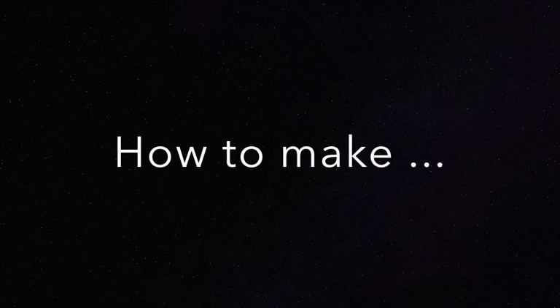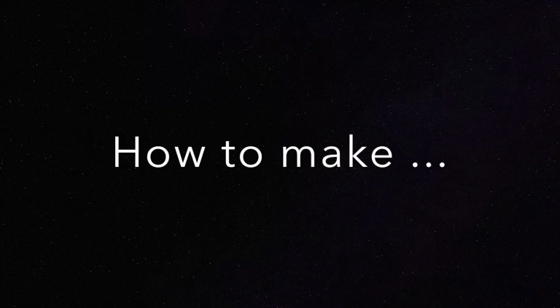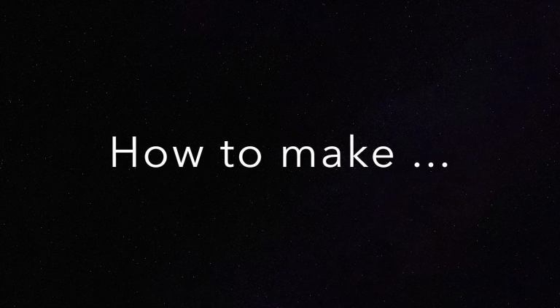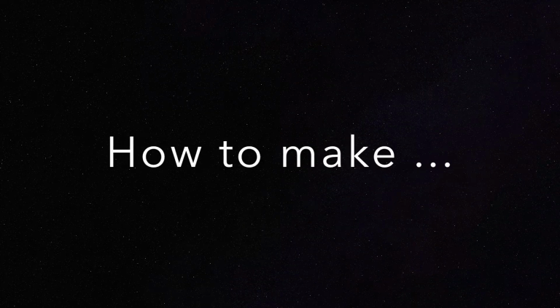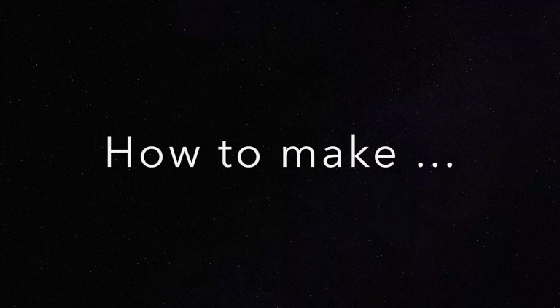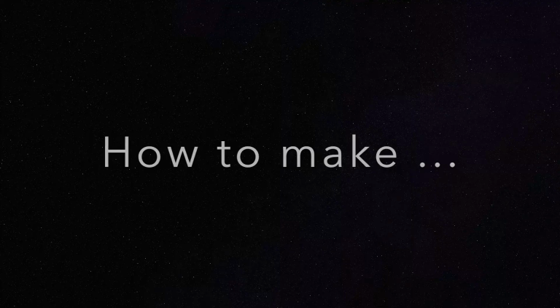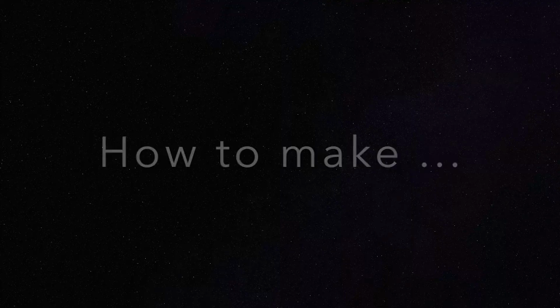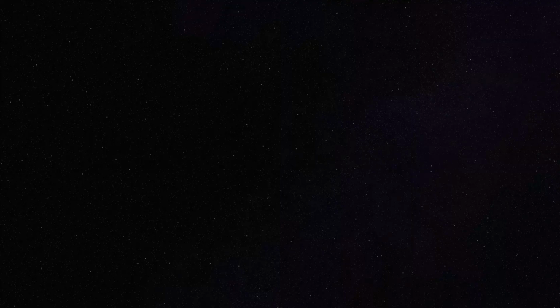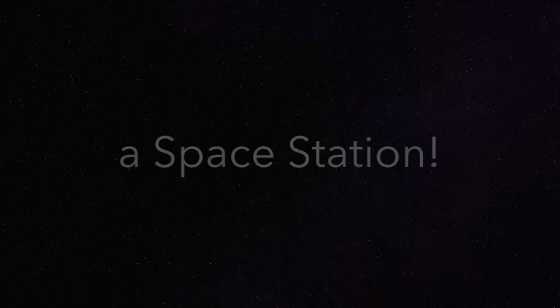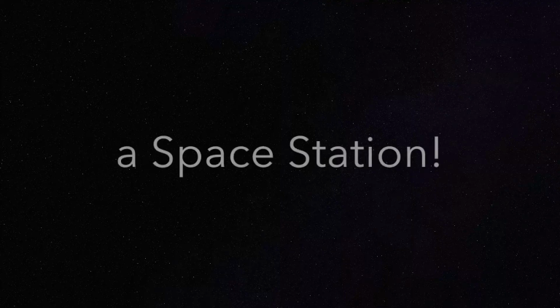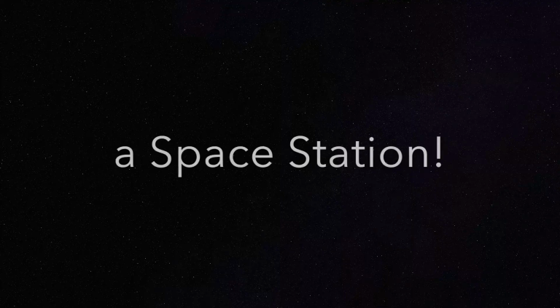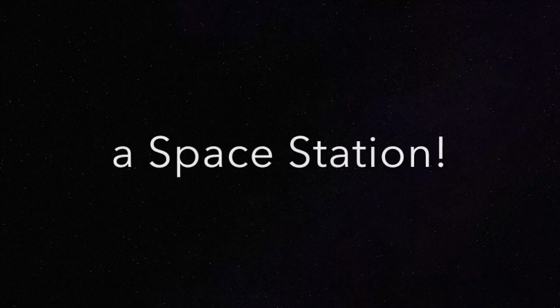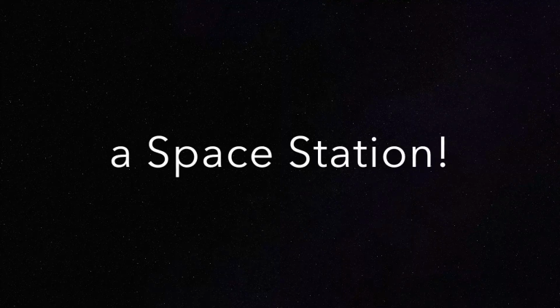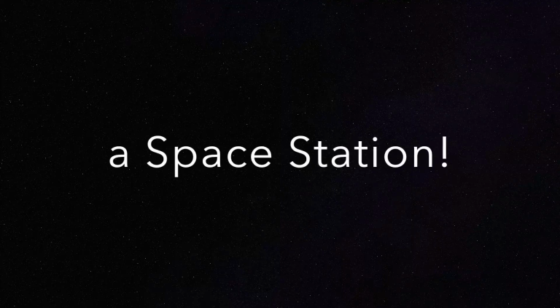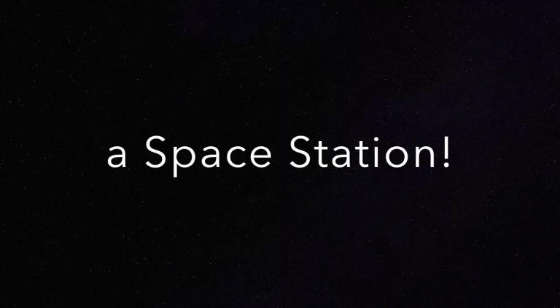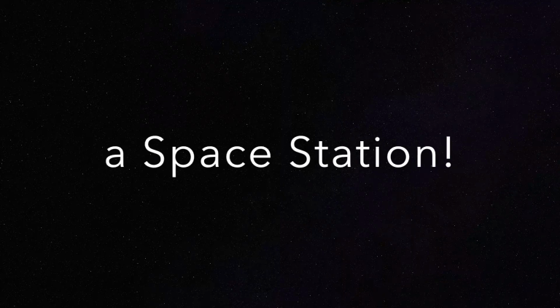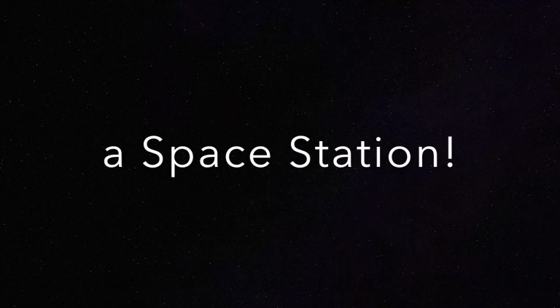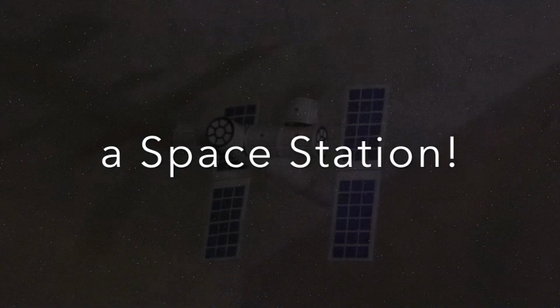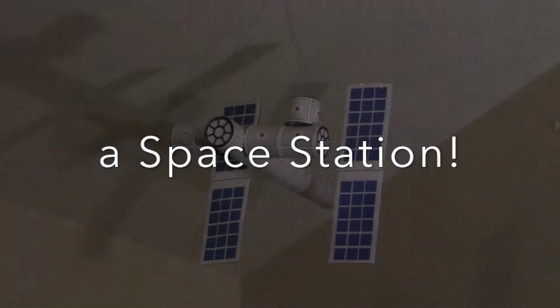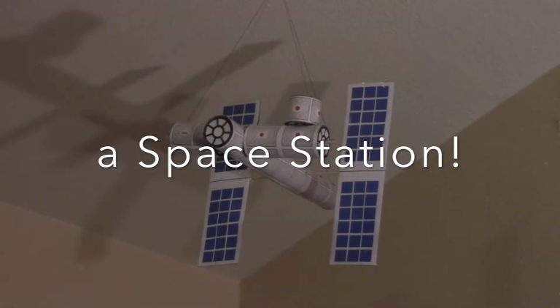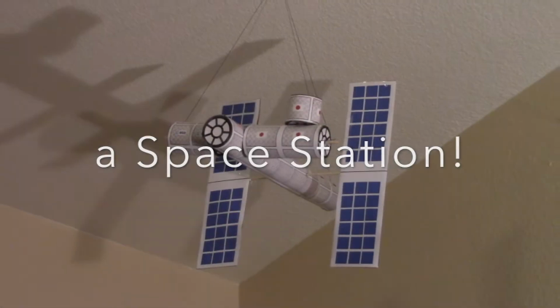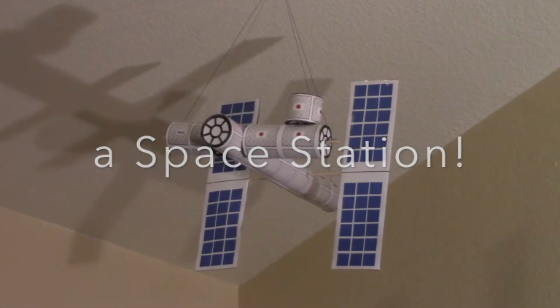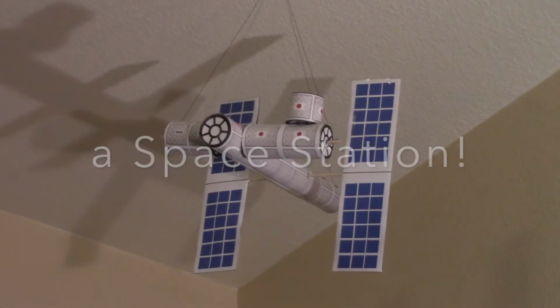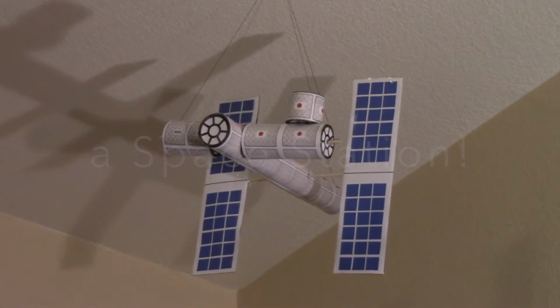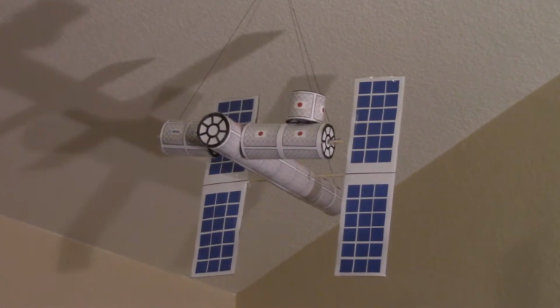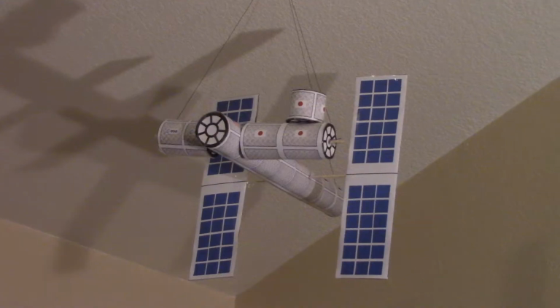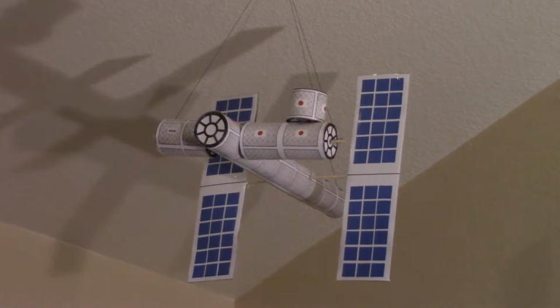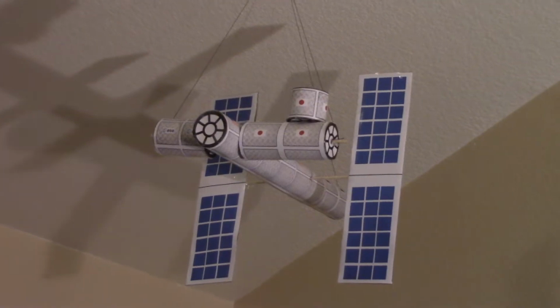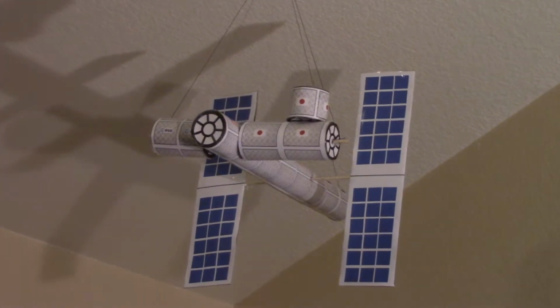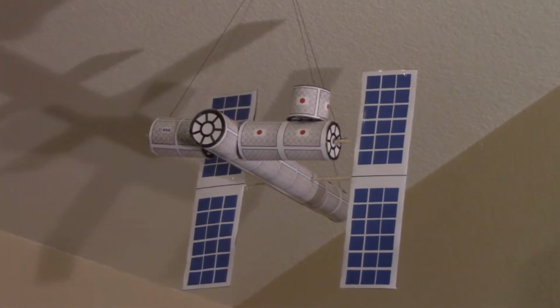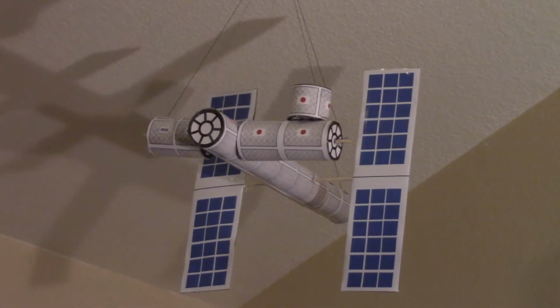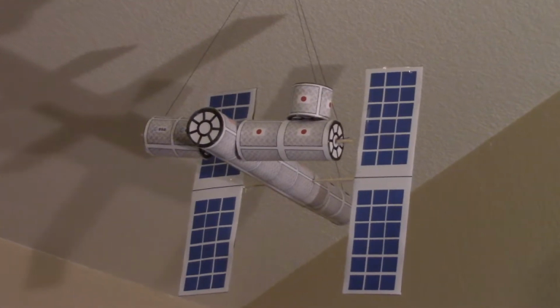This time I'm going to show you how to make a space station. When you're finished with it, you can hang it from the ceiling in your room.